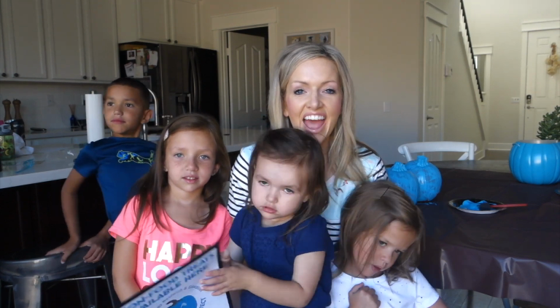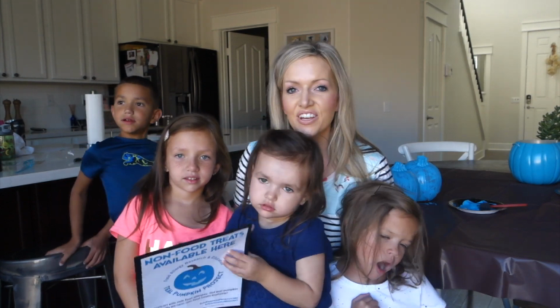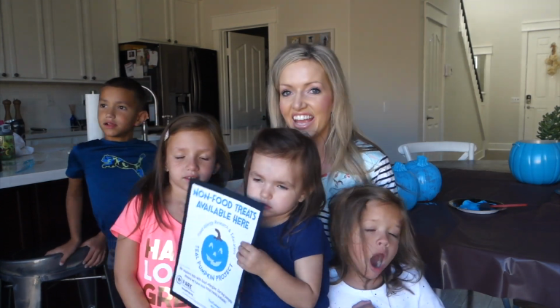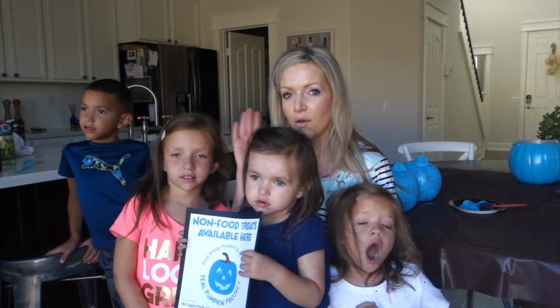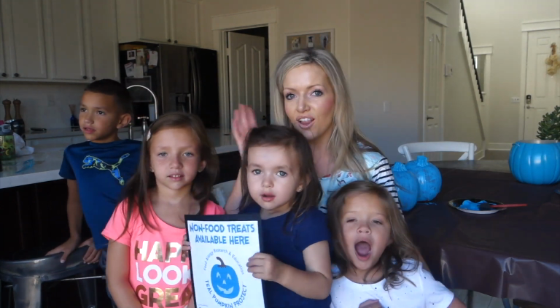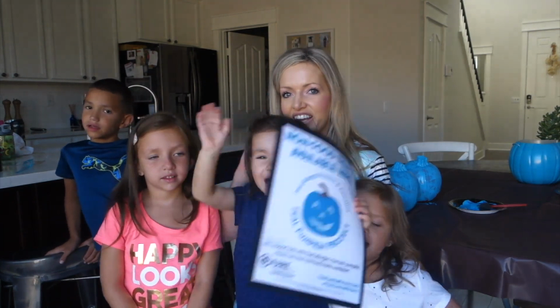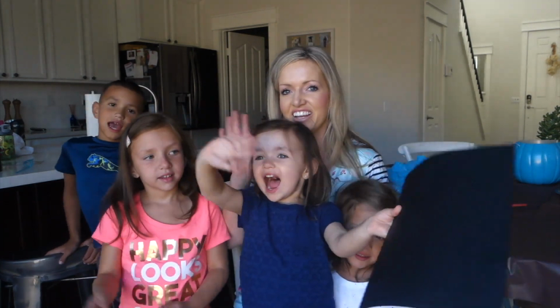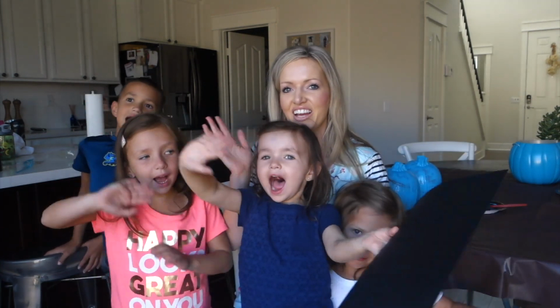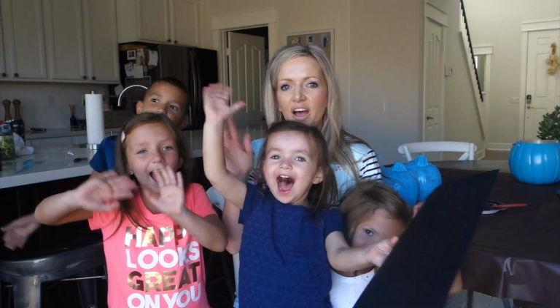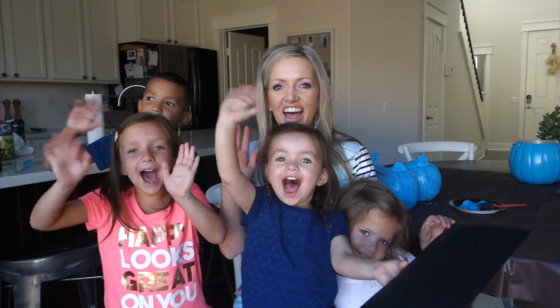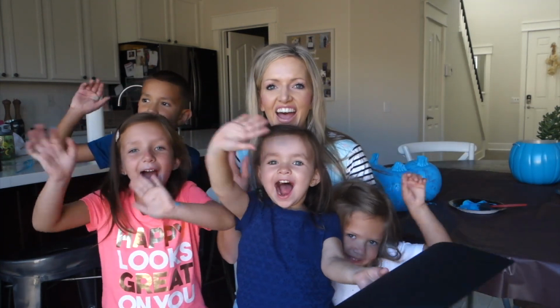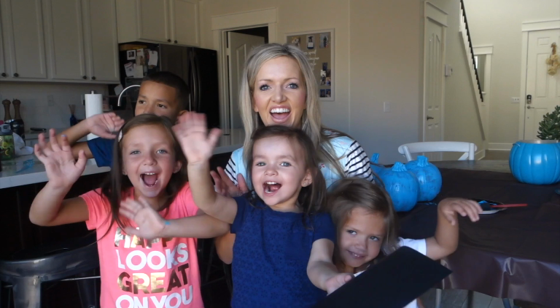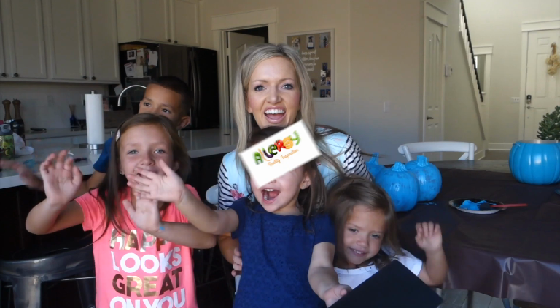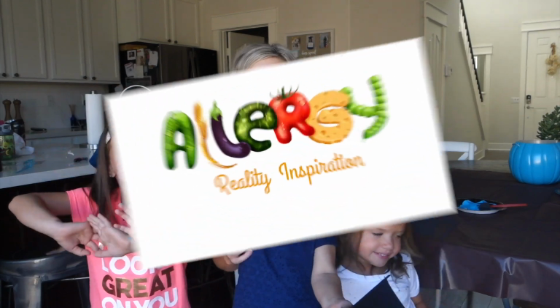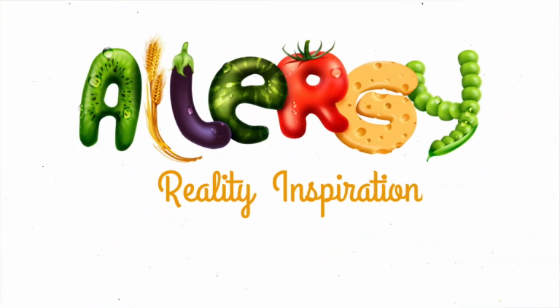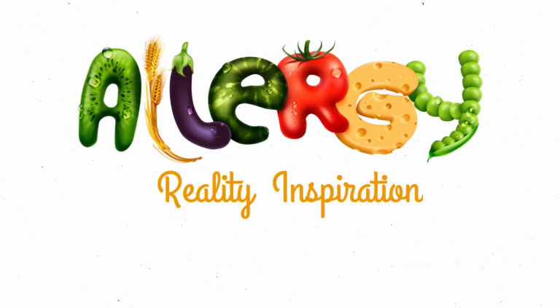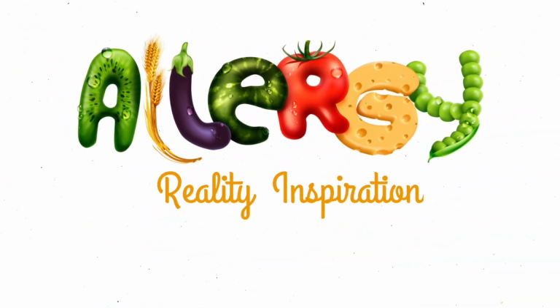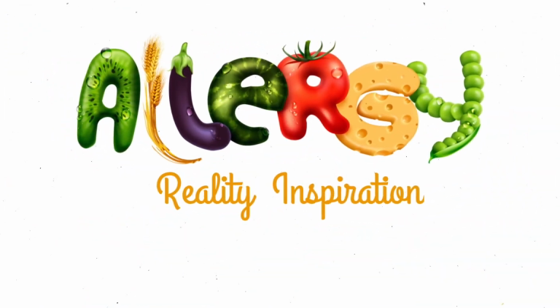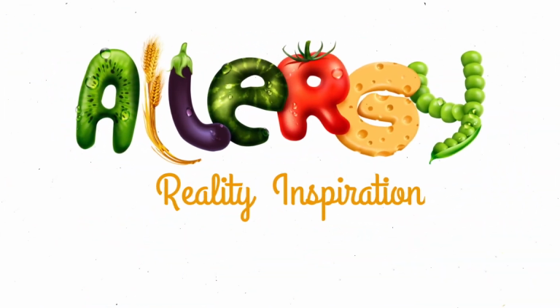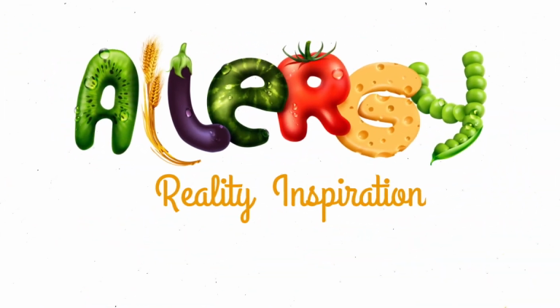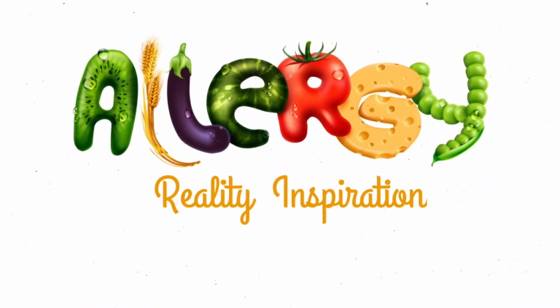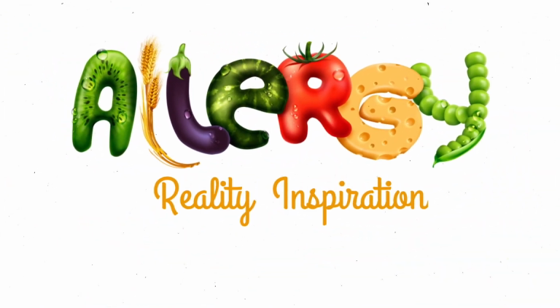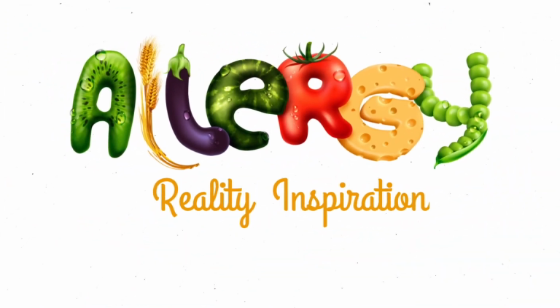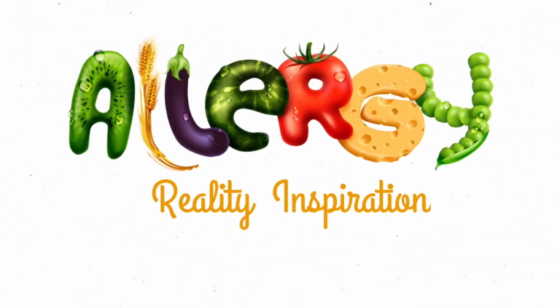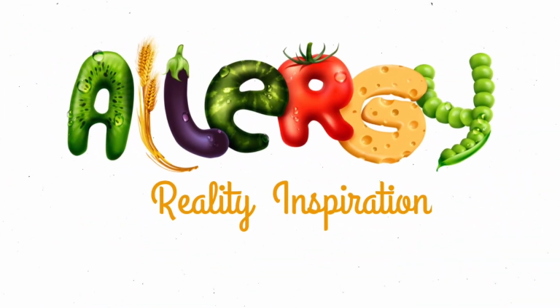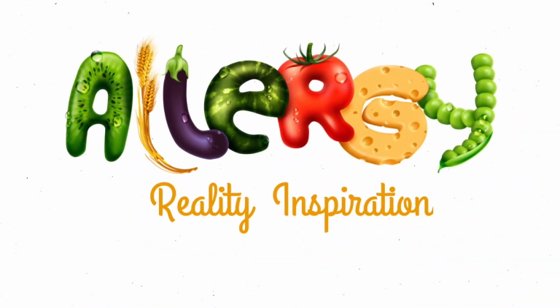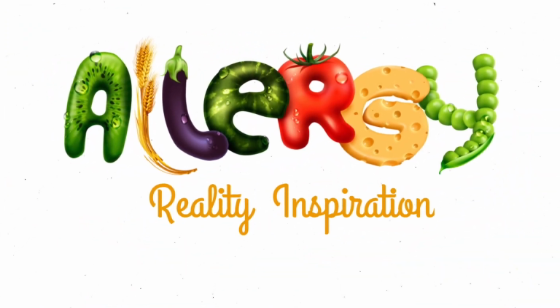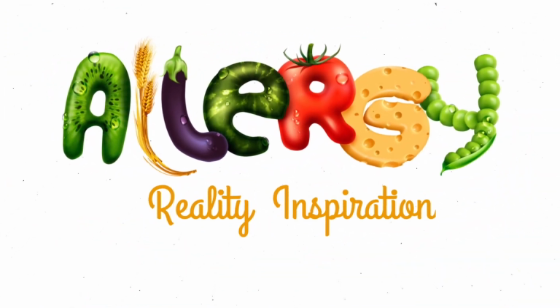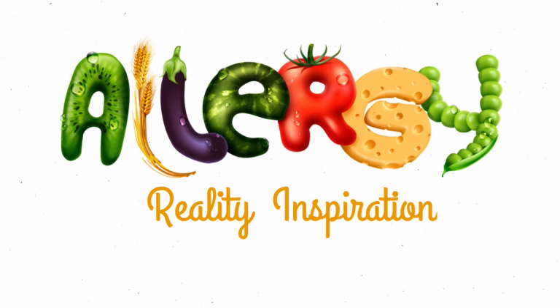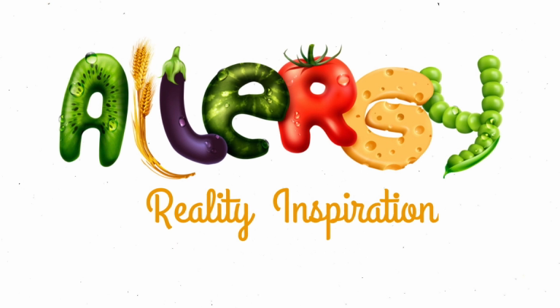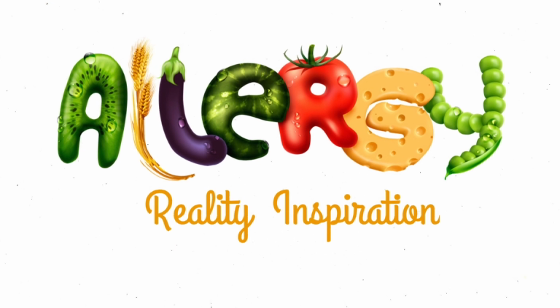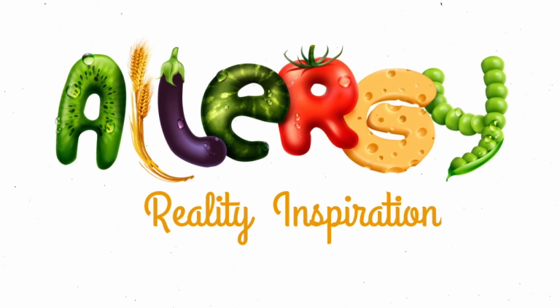Have a good day. Happy Halloween! Bye! Share this video with your friends.